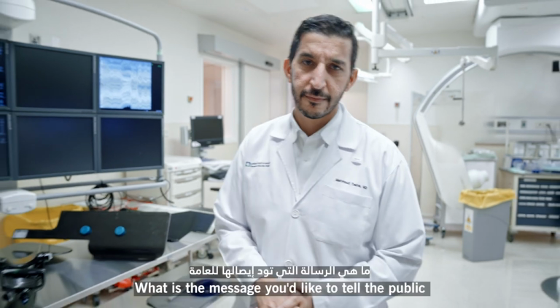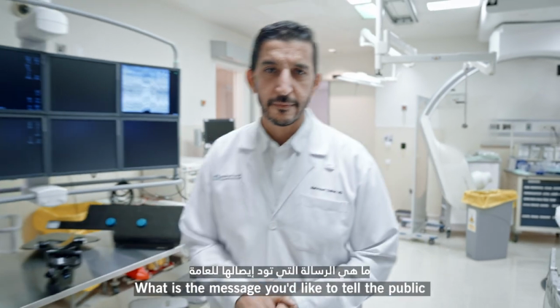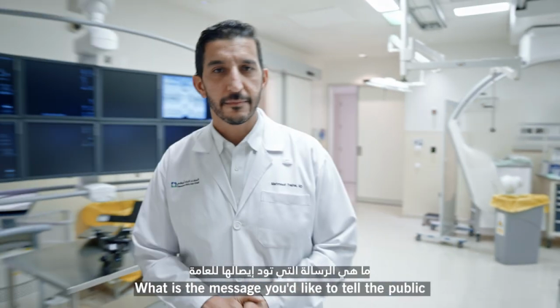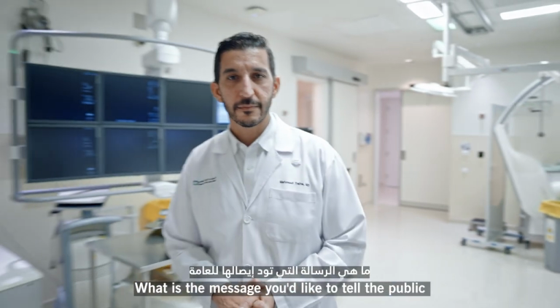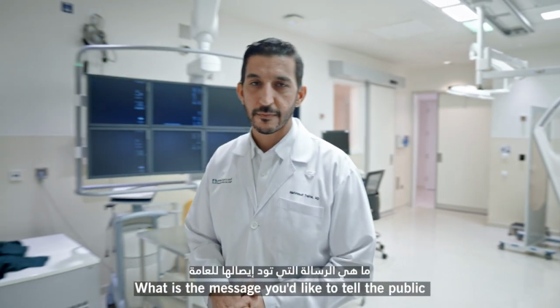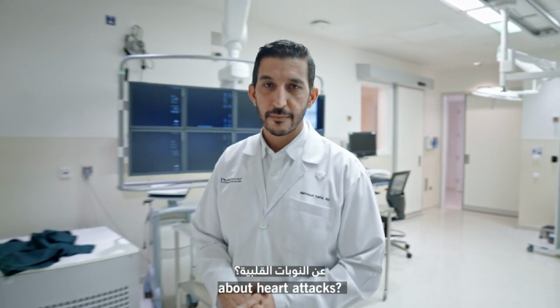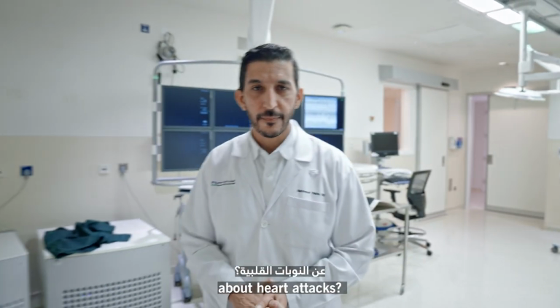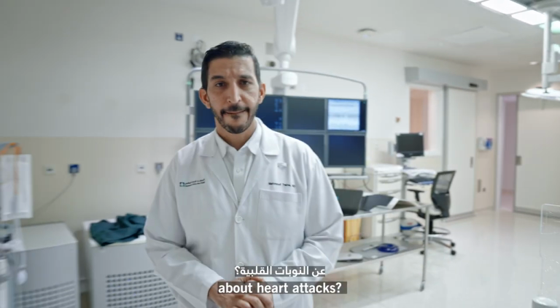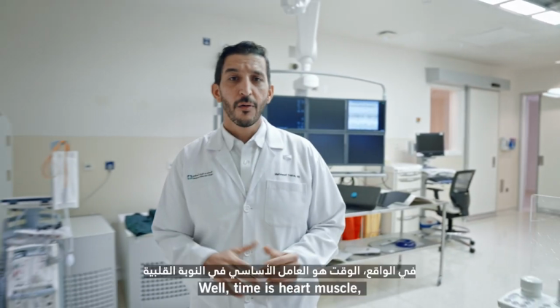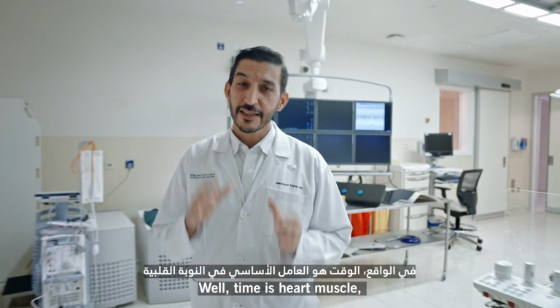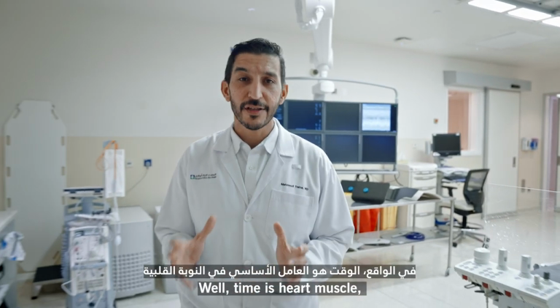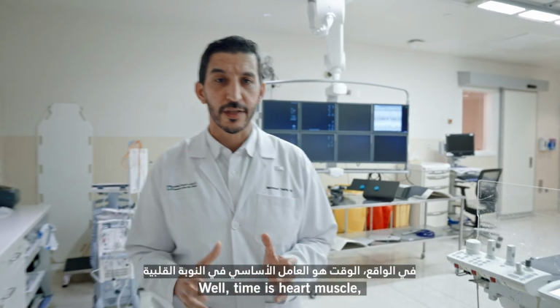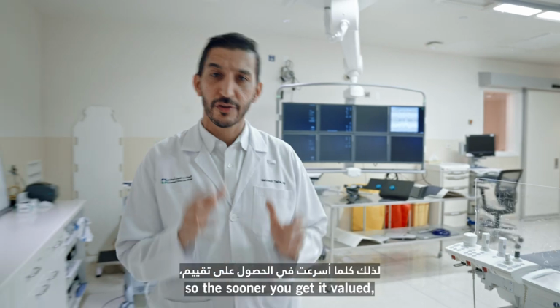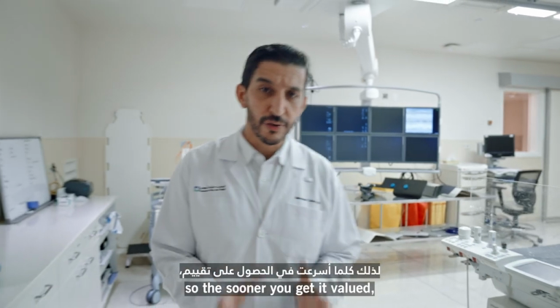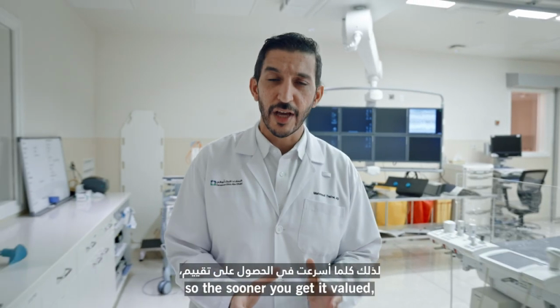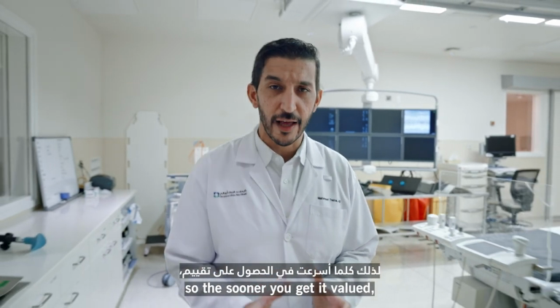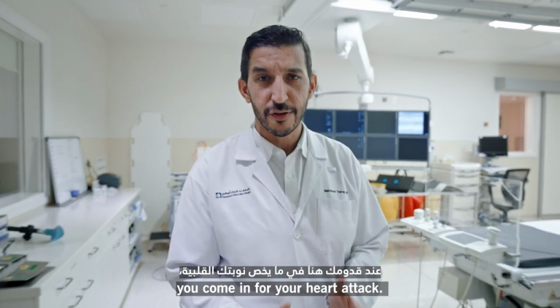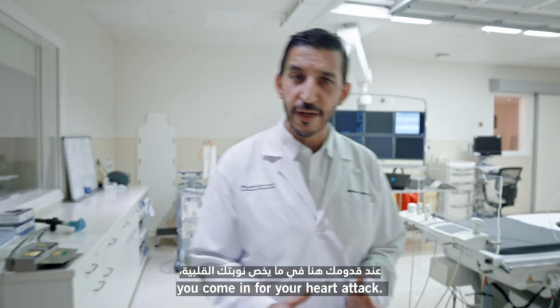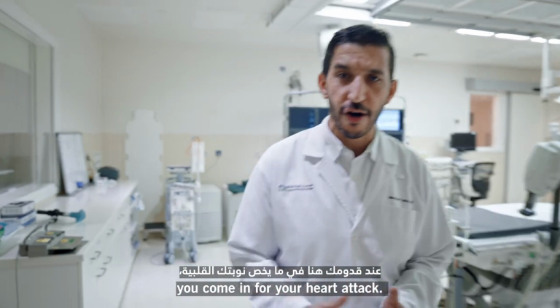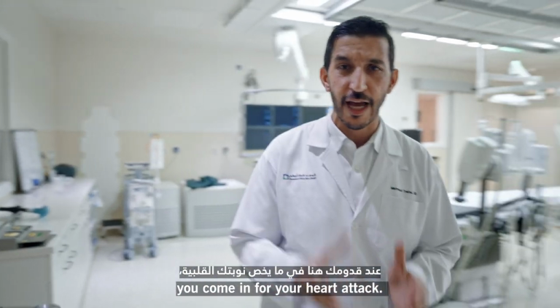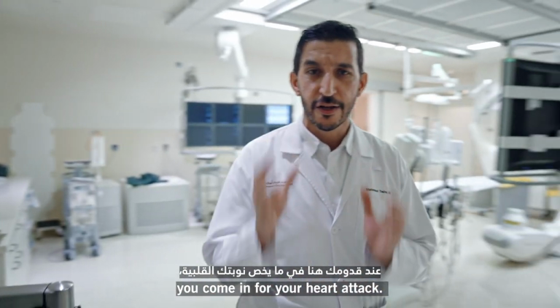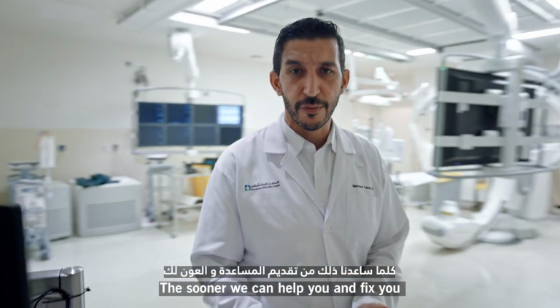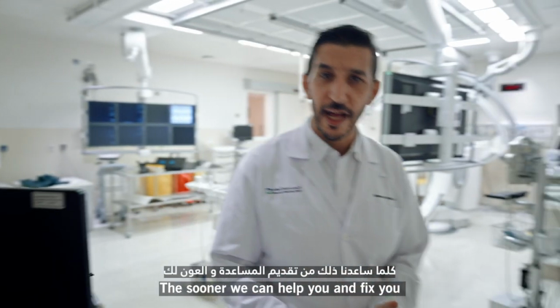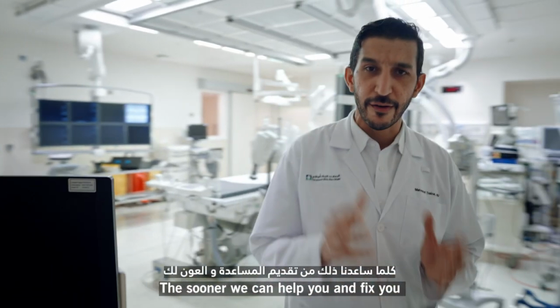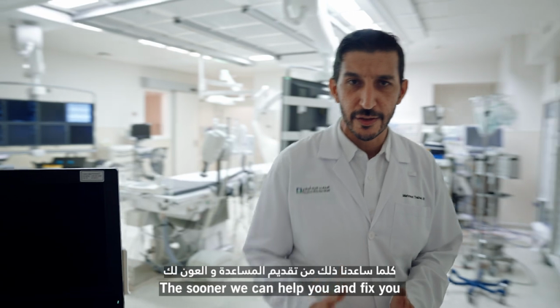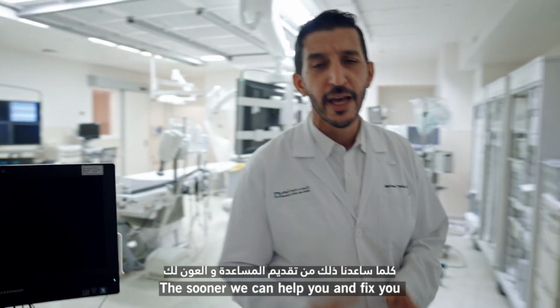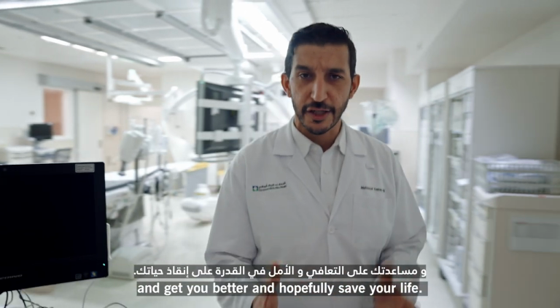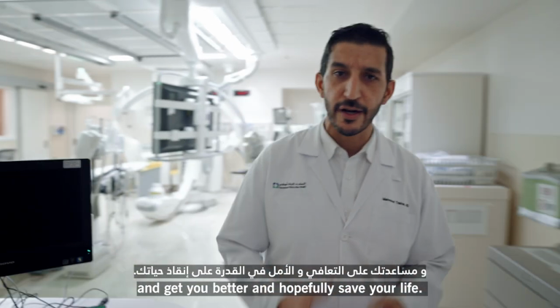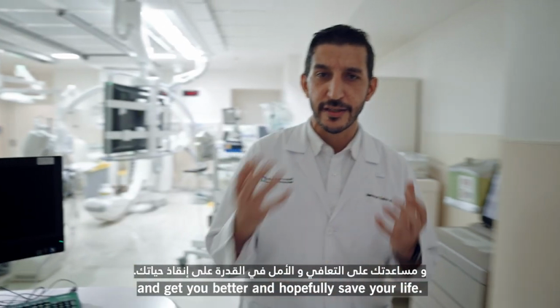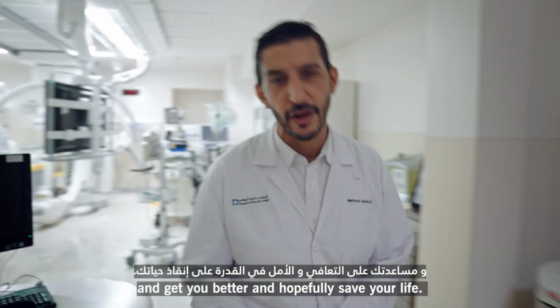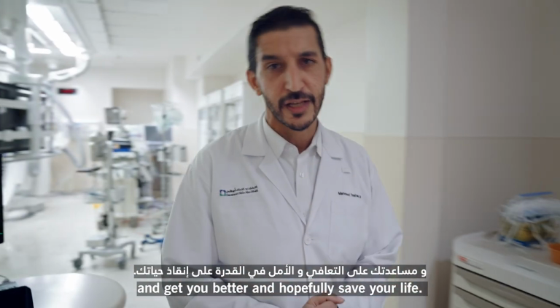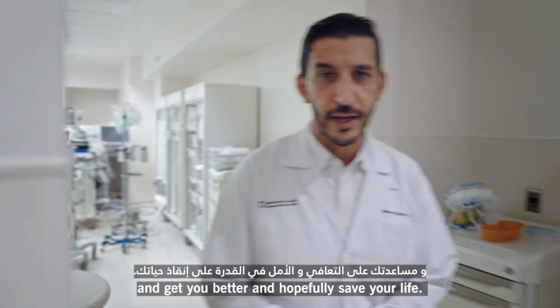What is the message you'd like to tell the public about heart attacks? Well, time is heart muscle. So the sooner you come in for your heart attack, the sooner we can help you and fix you and get you better and hopefully save your life.